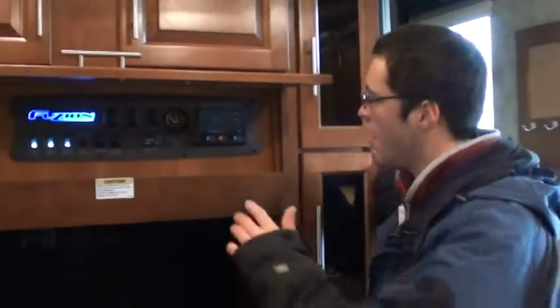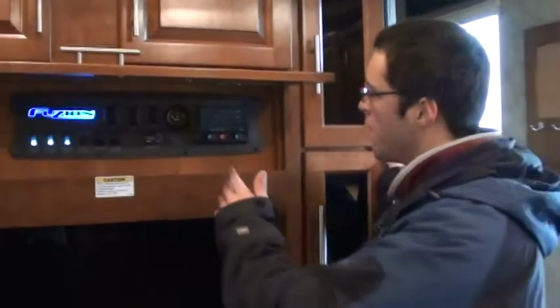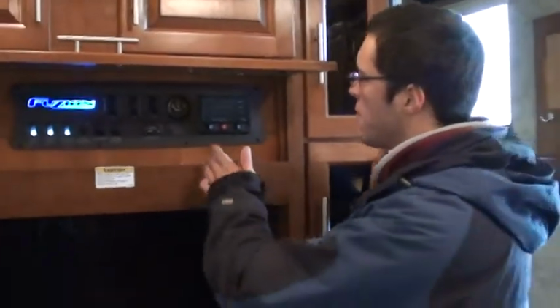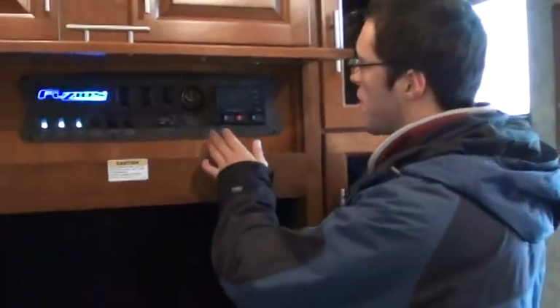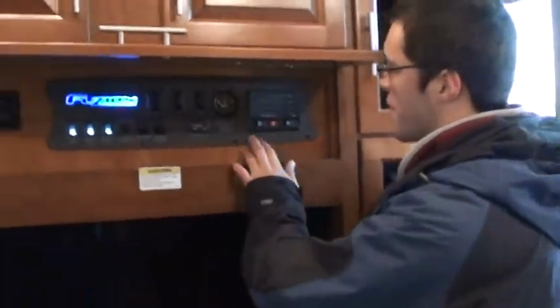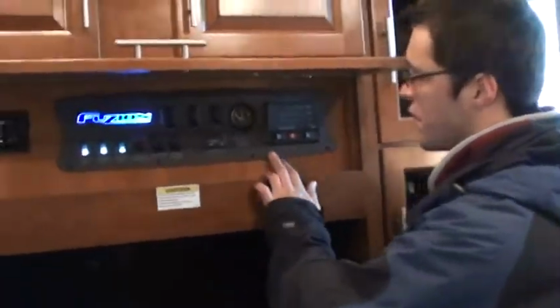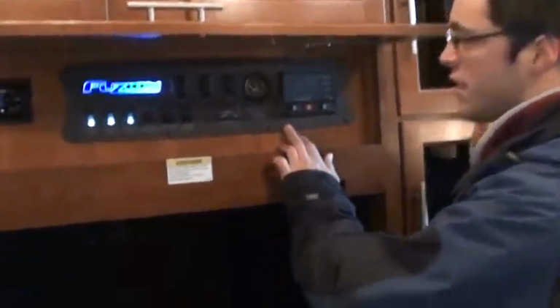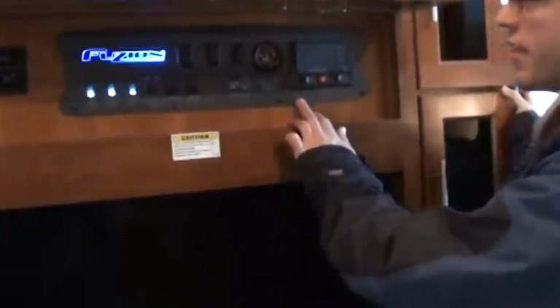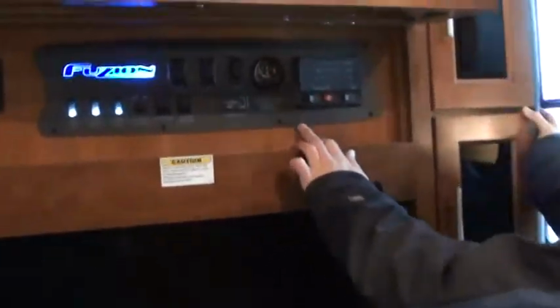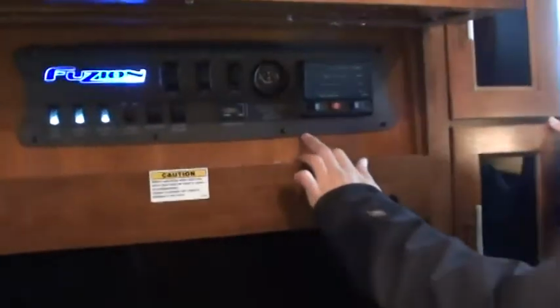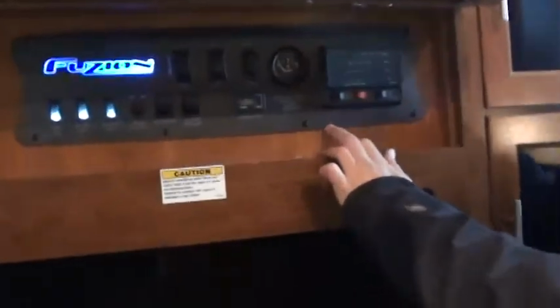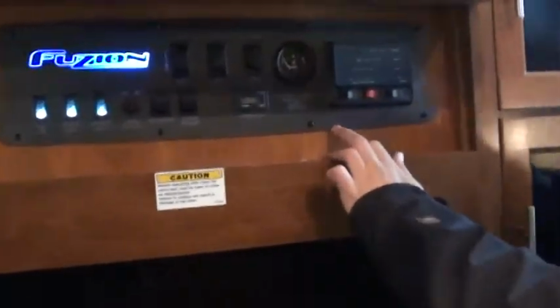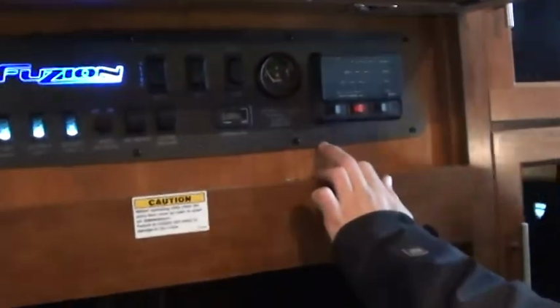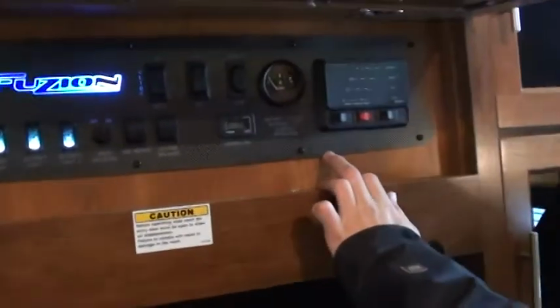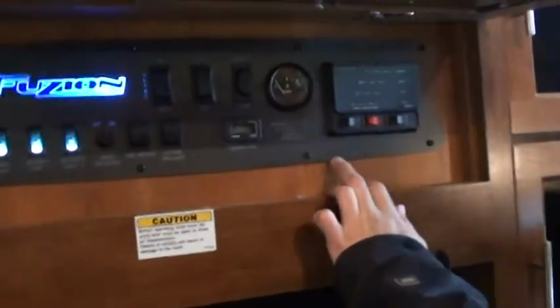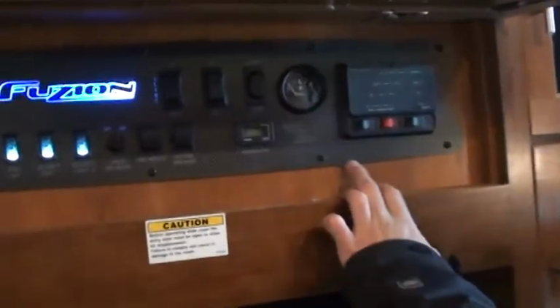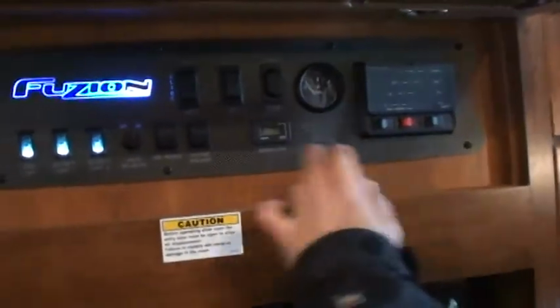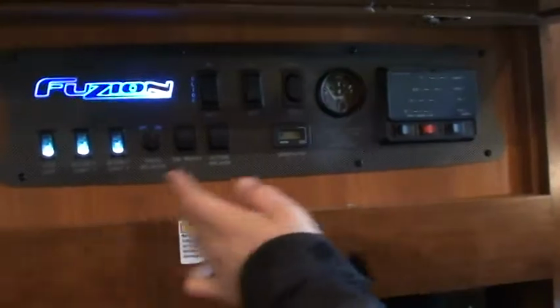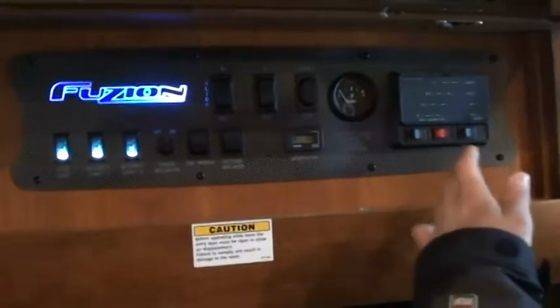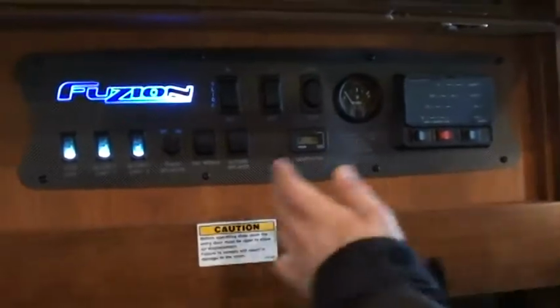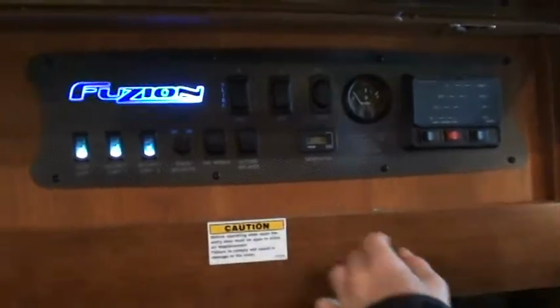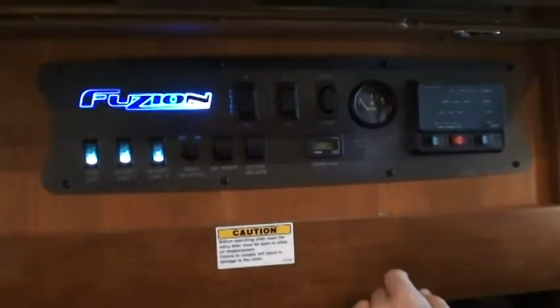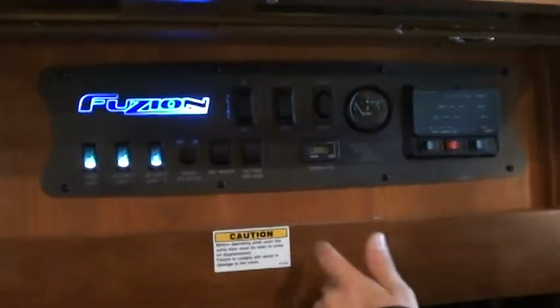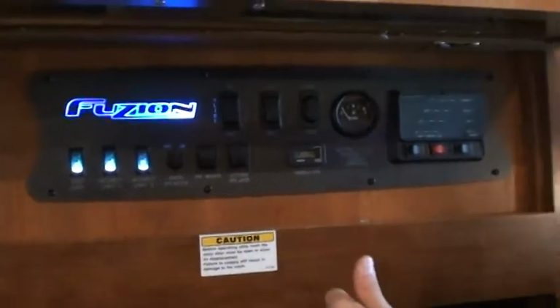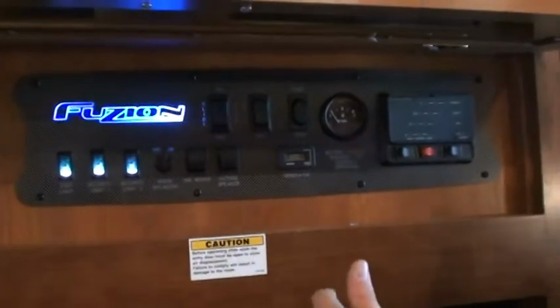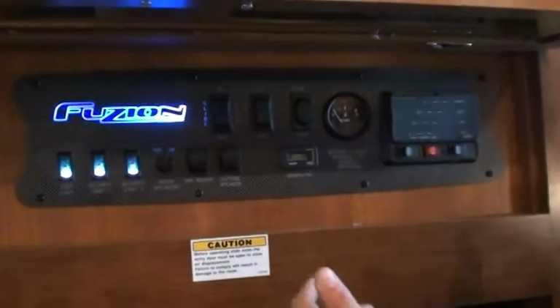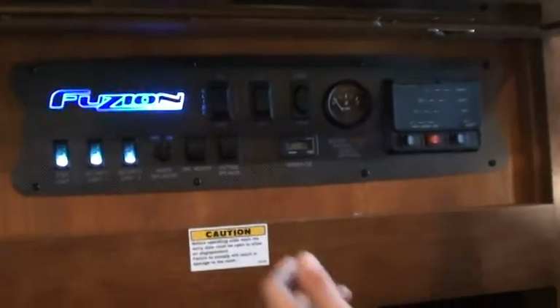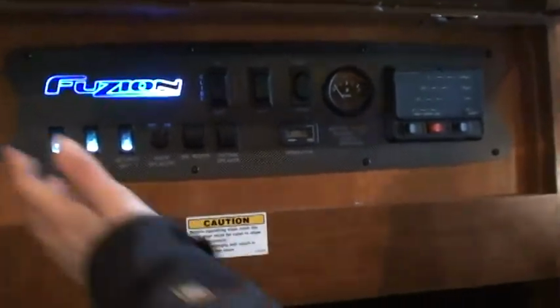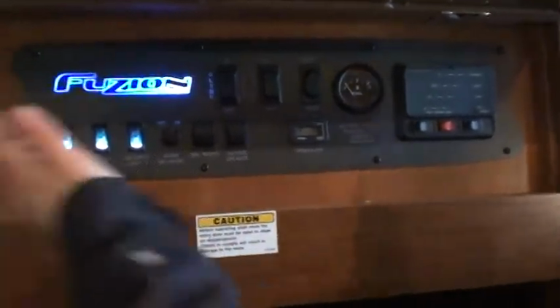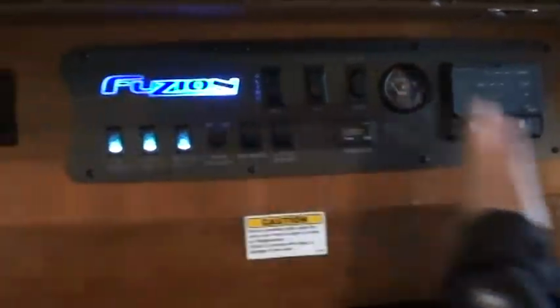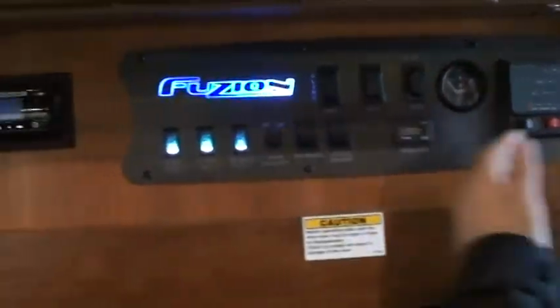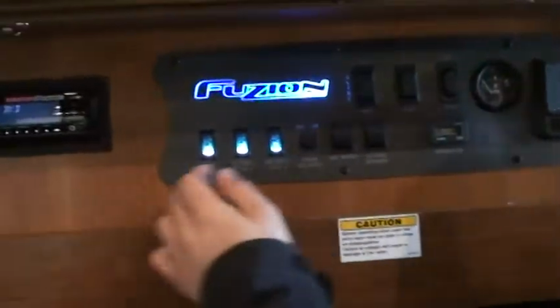What we want to talk about first here on the inside is your control panel. It's got a lot of switches and buttons and things like that. We'll start from the left and go right.